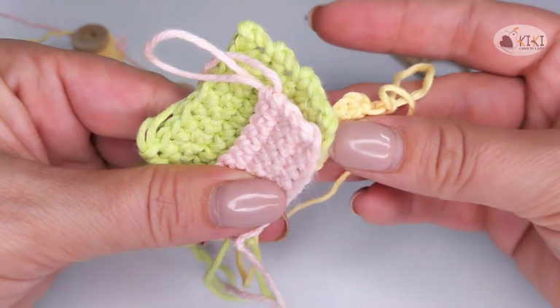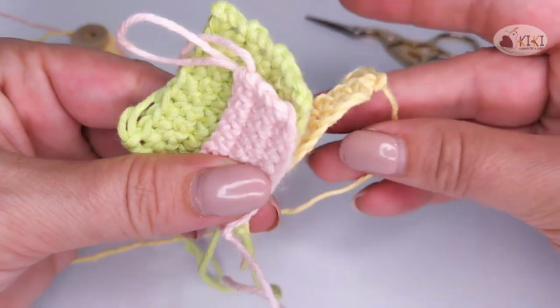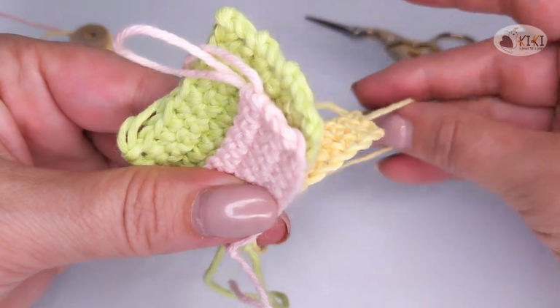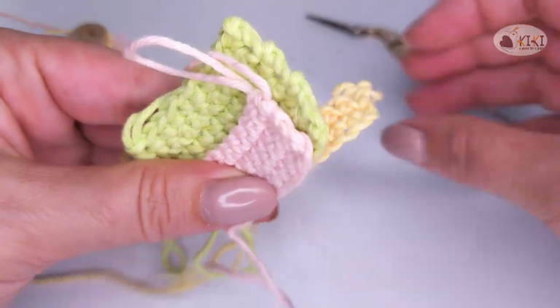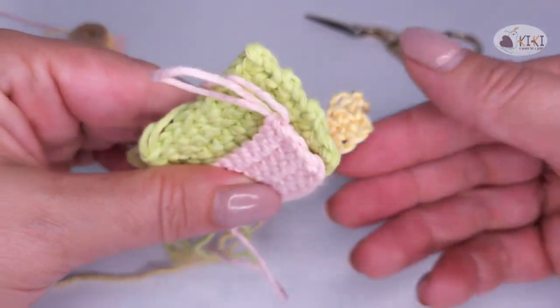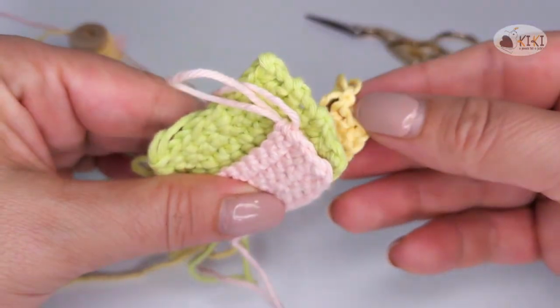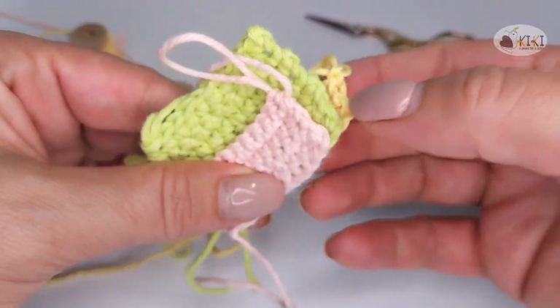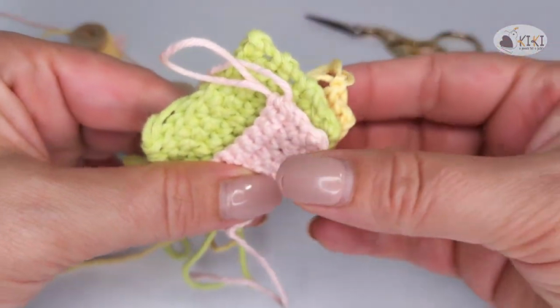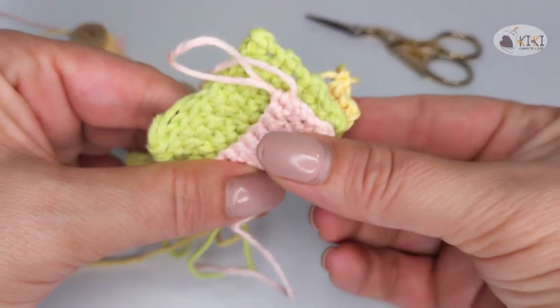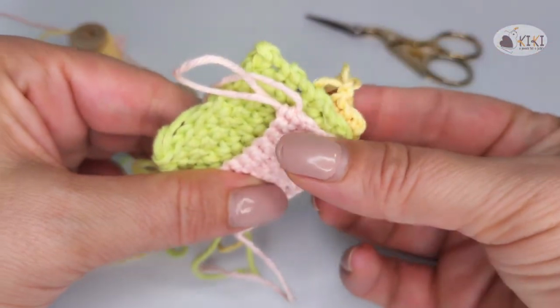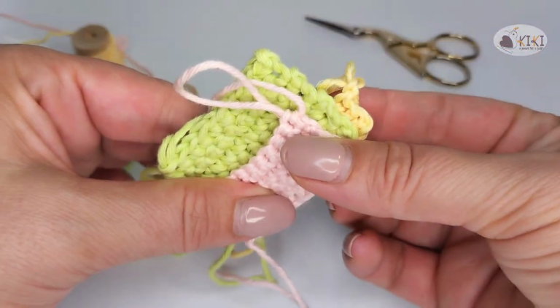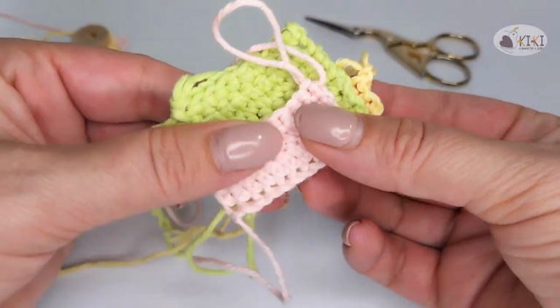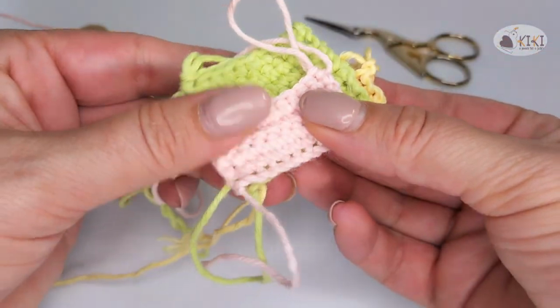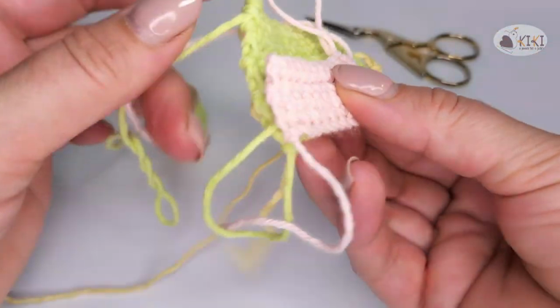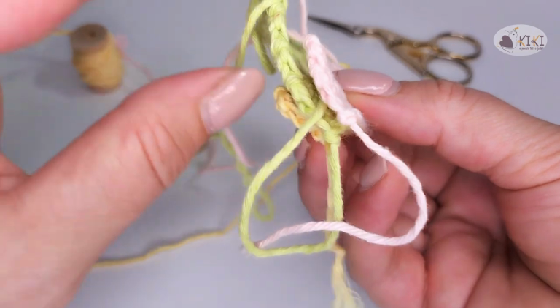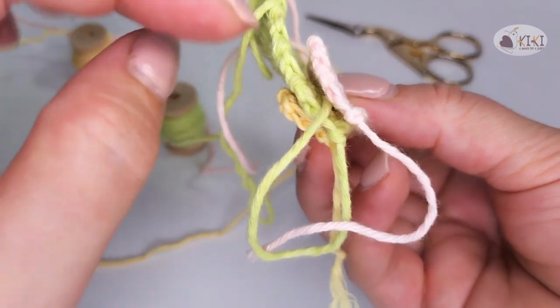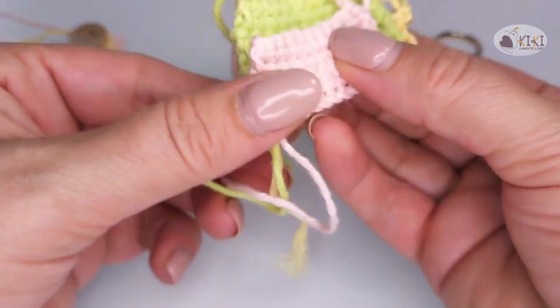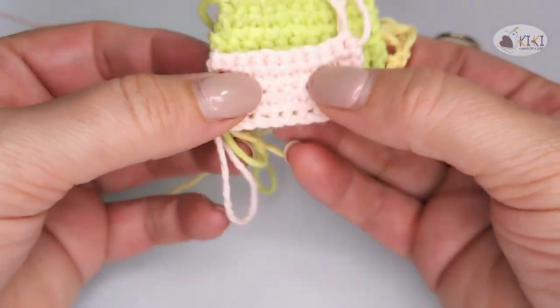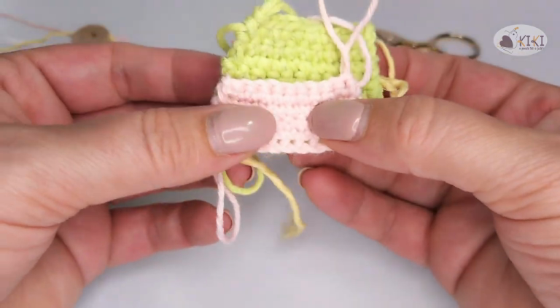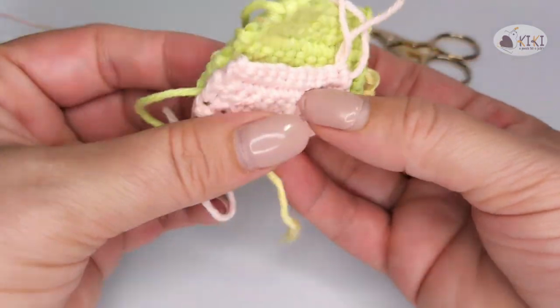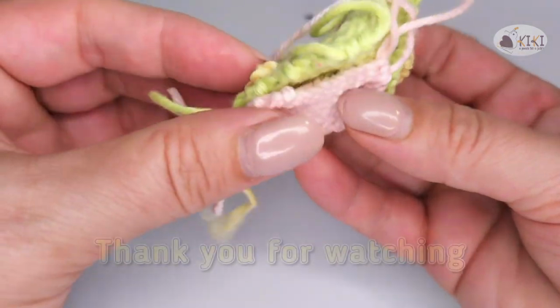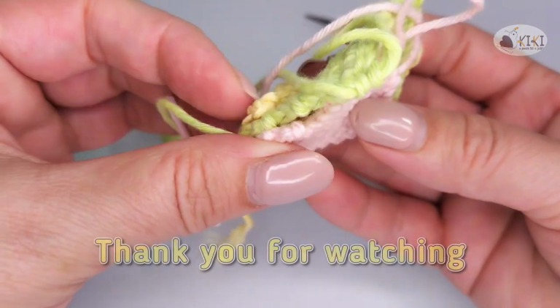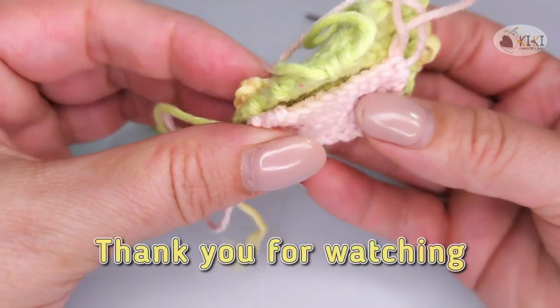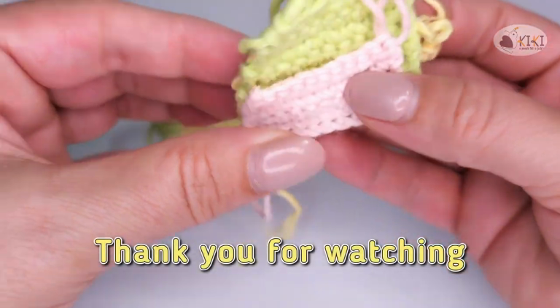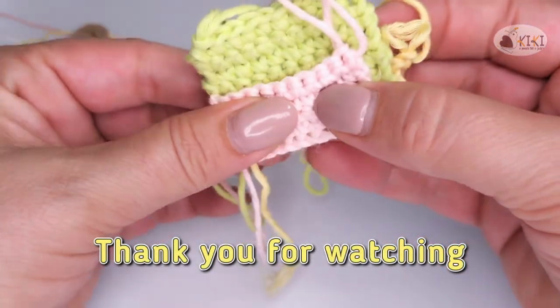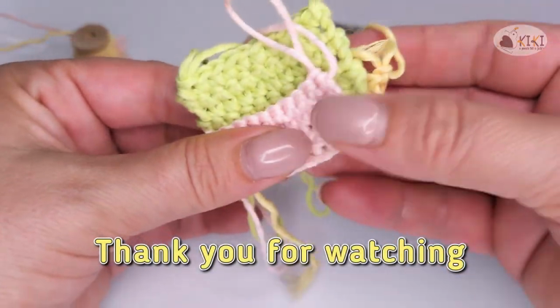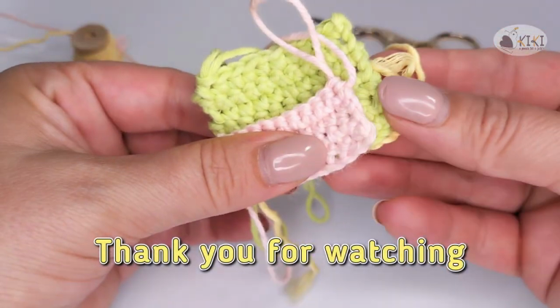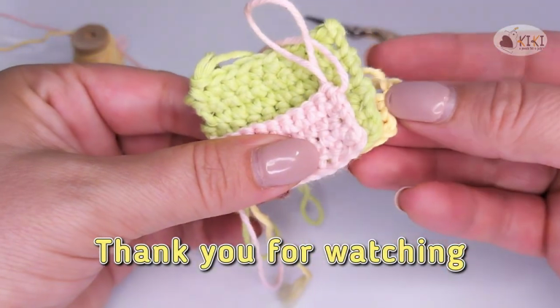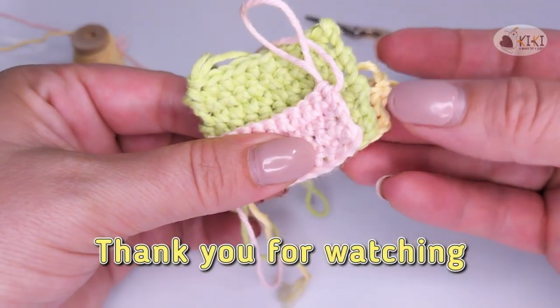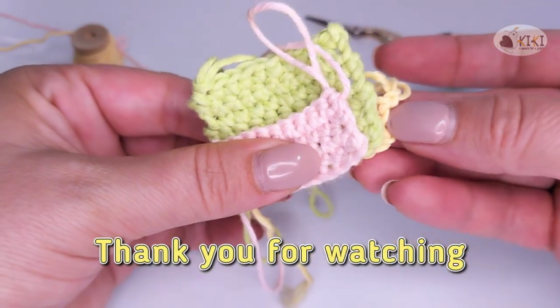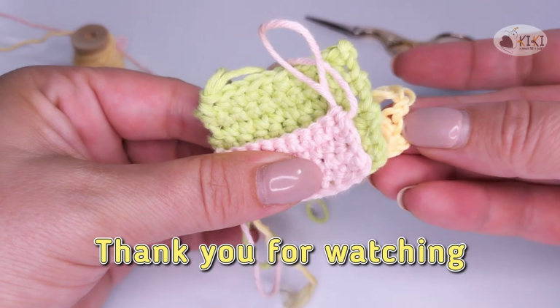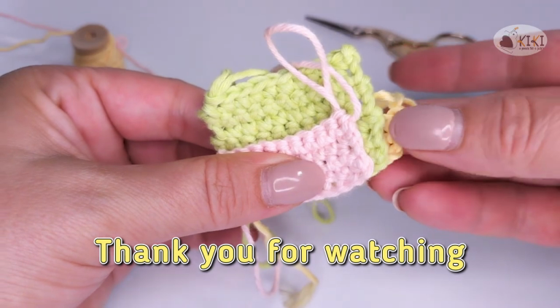If you liked this tutorial and found it useful, please click like and subscribe. For questions or suggestions, leave a comment. Thank you for watching my channel.